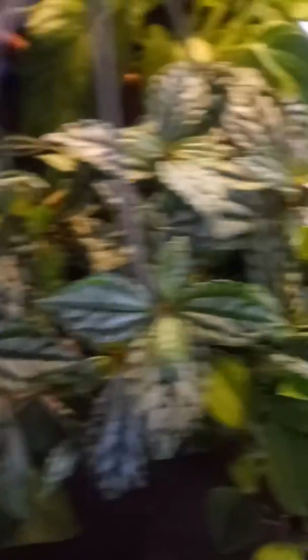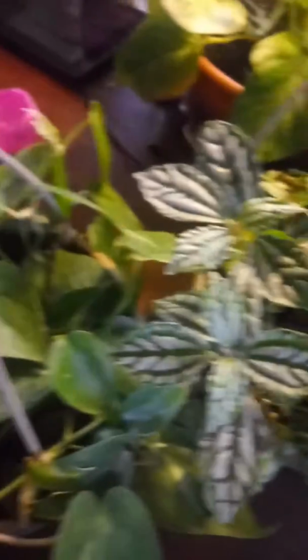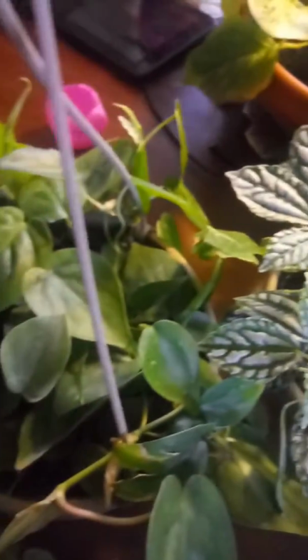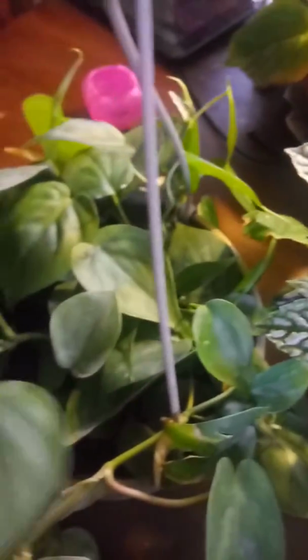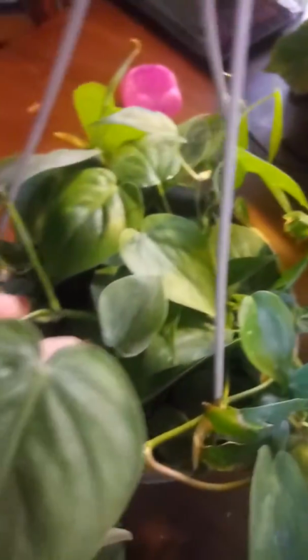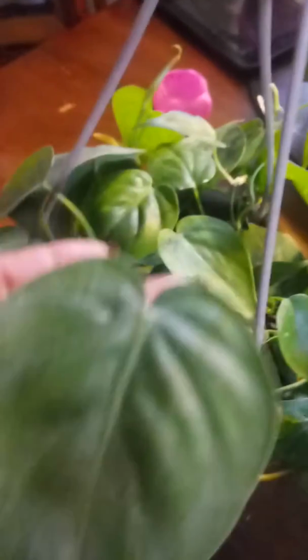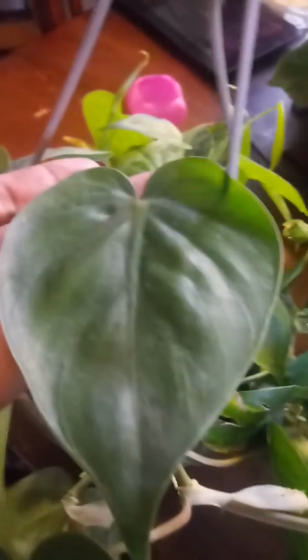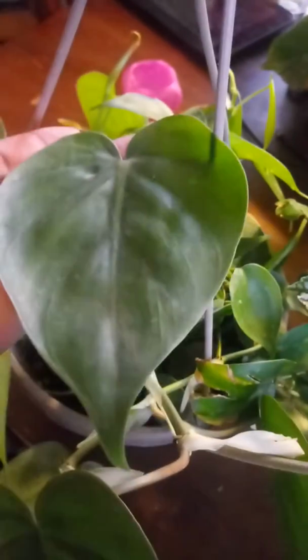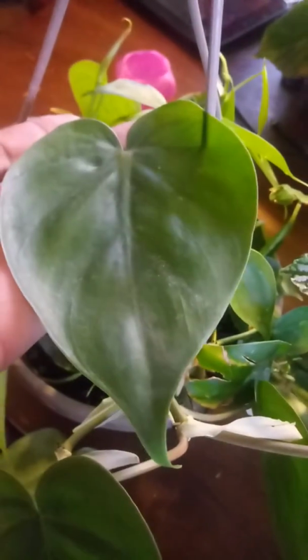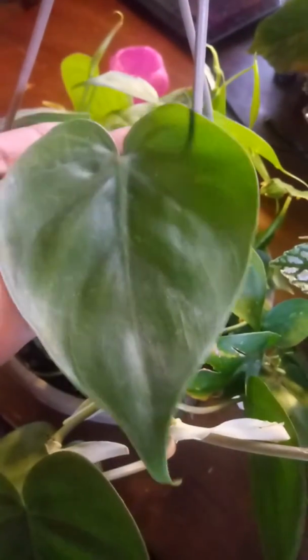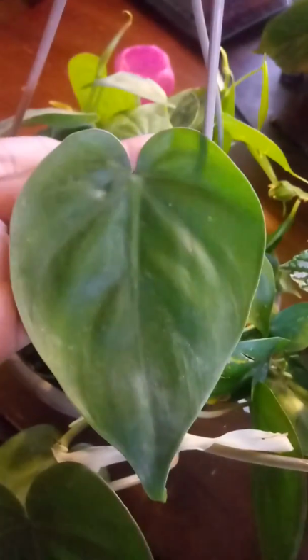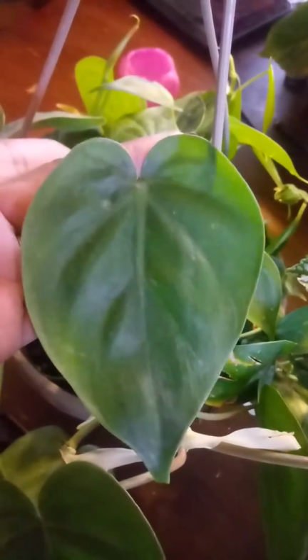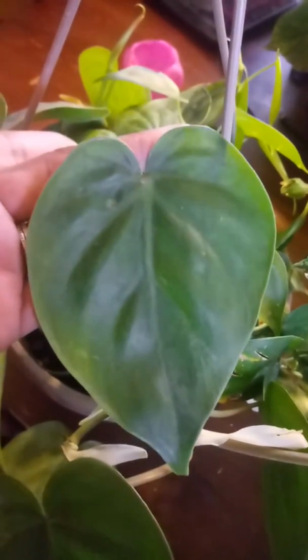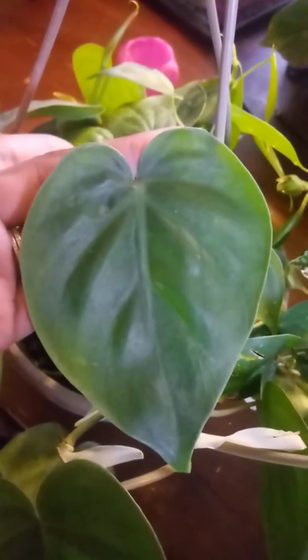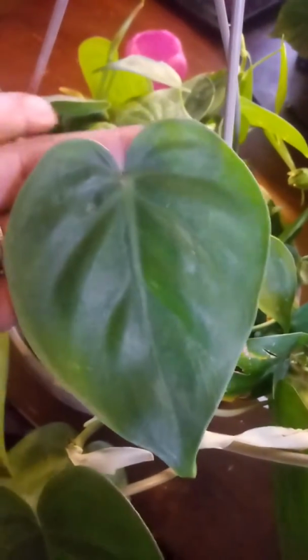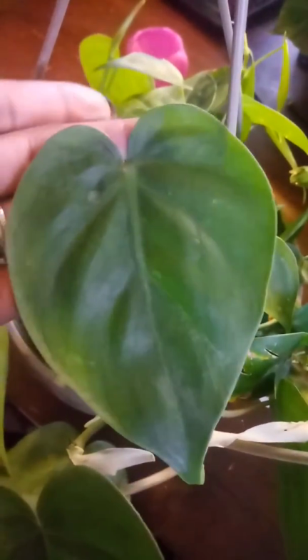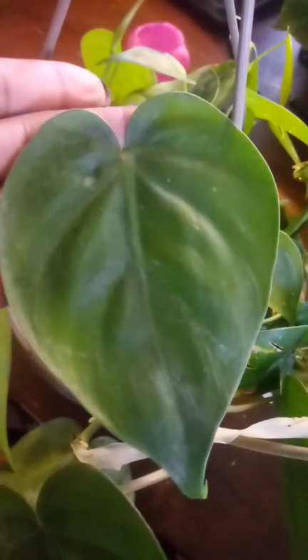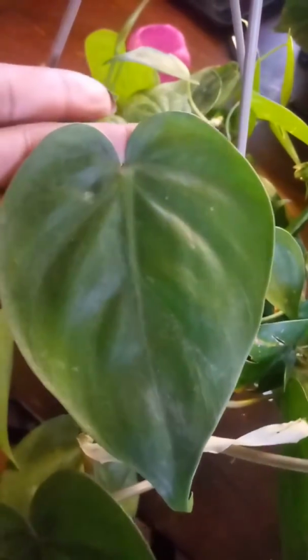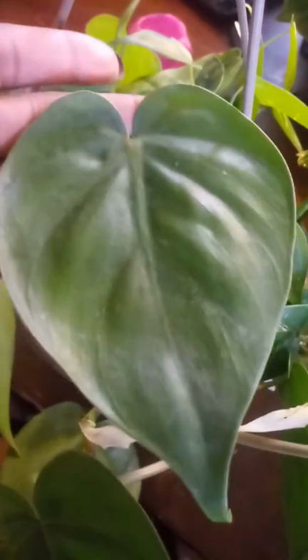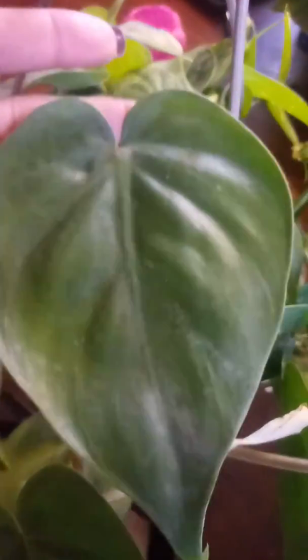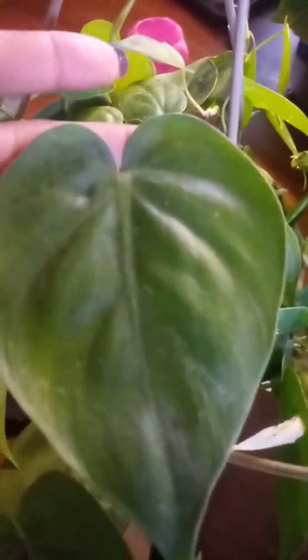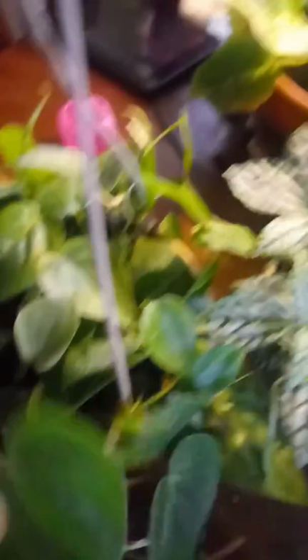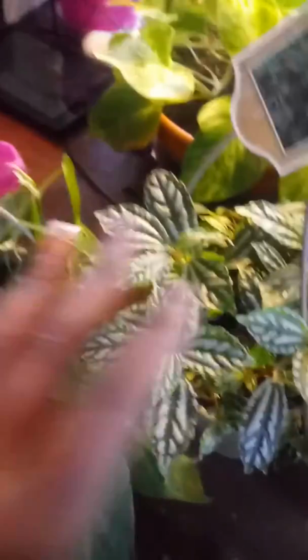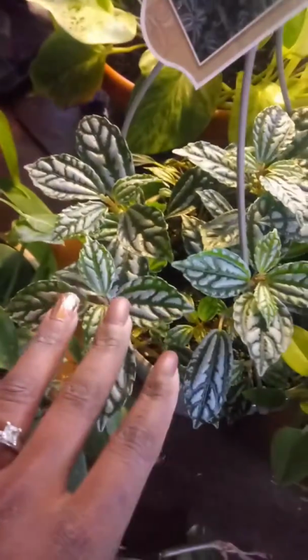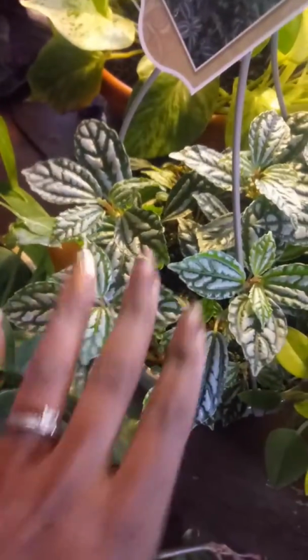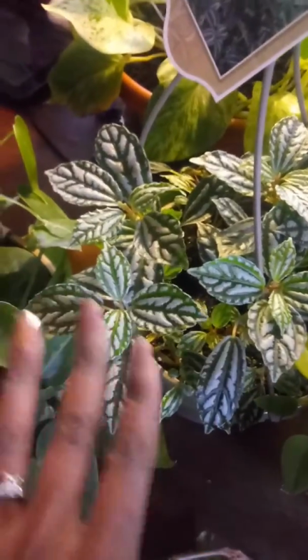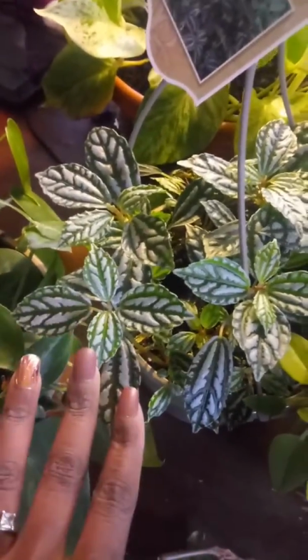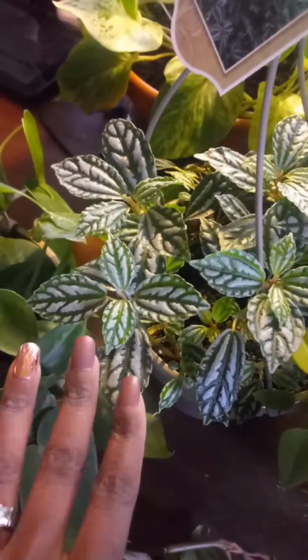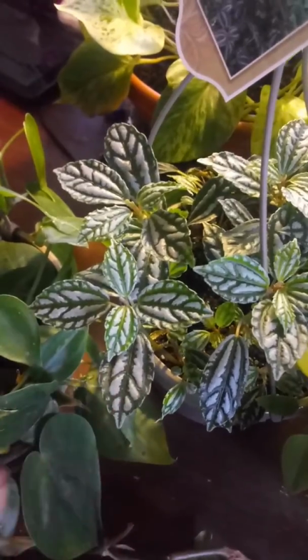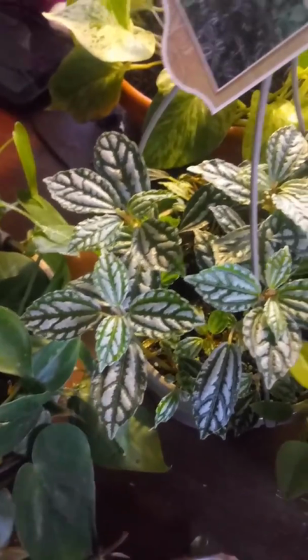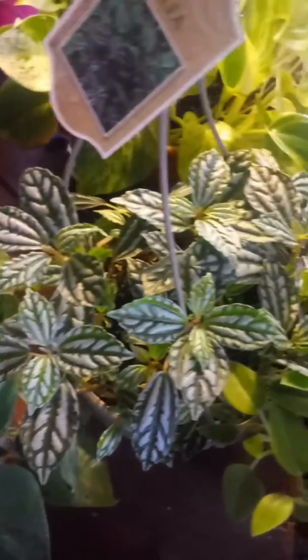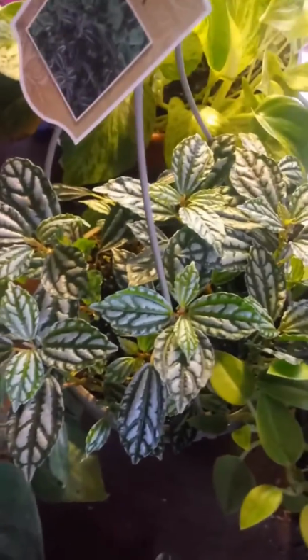And then a regular Philodendron, a Heartleaf Philodendron. This is one of the more common ones, but this is actually the first time I've seen this in my area, so I had to snatch it up. All Aldi's — these two were from Aldi's for $4.99 a piece.